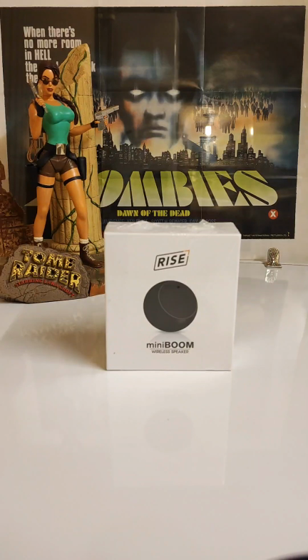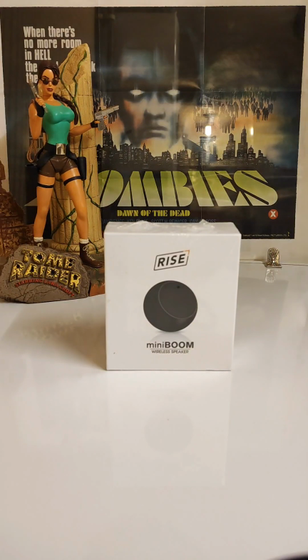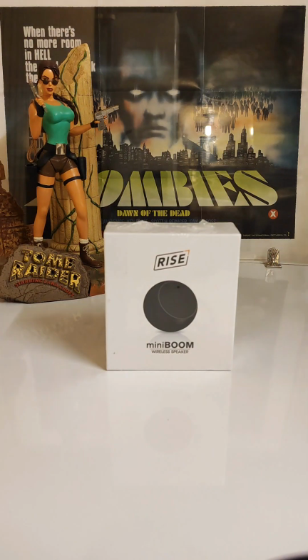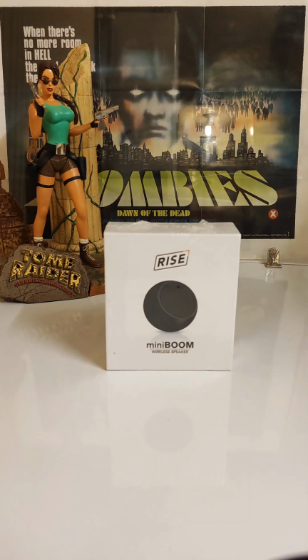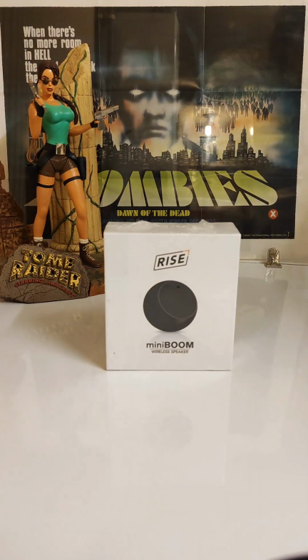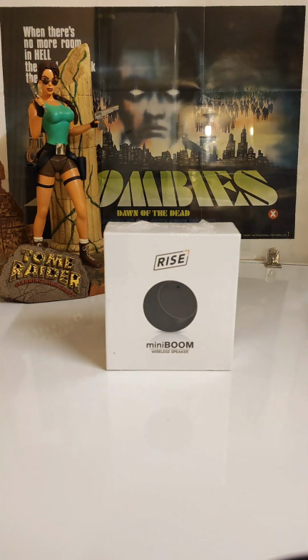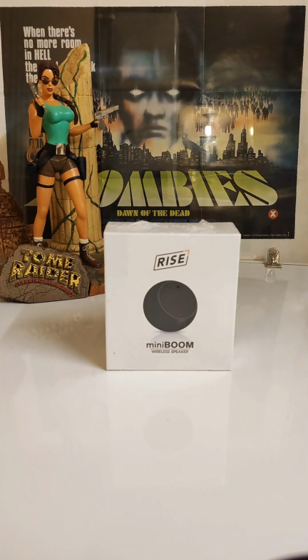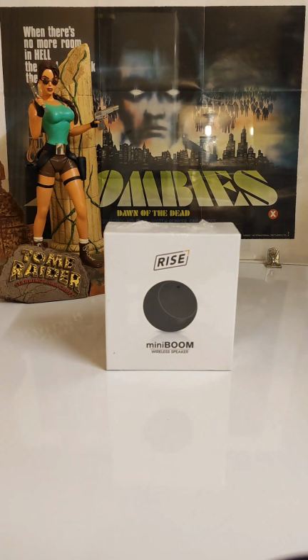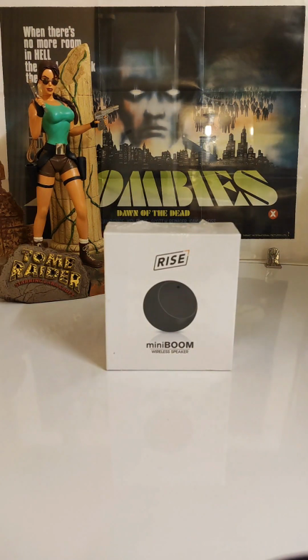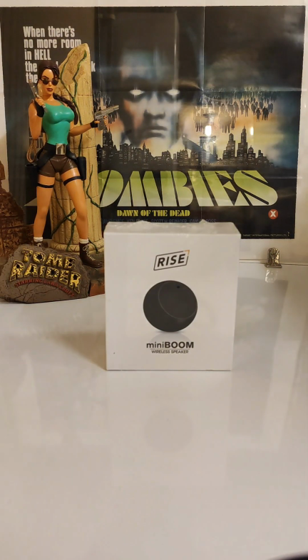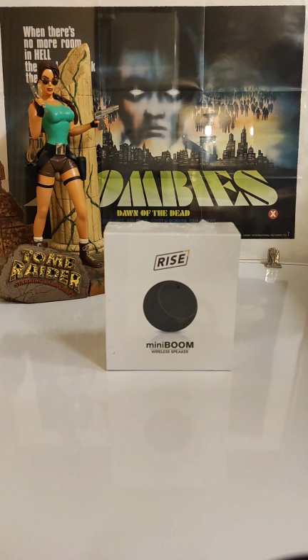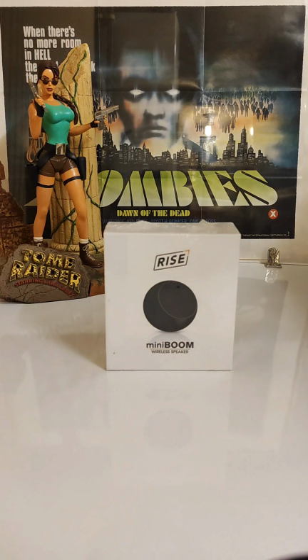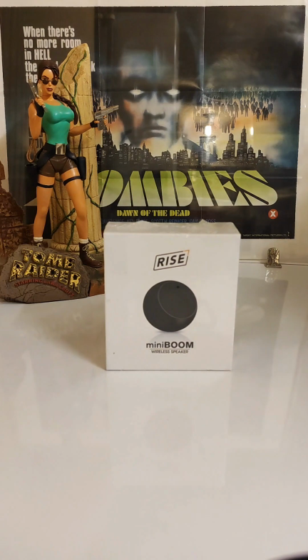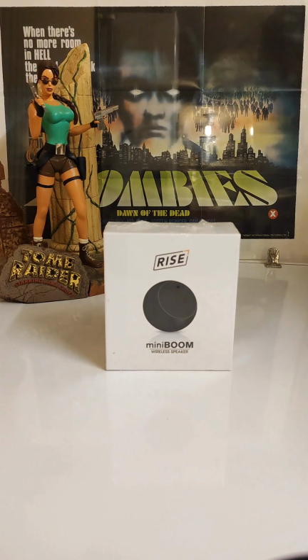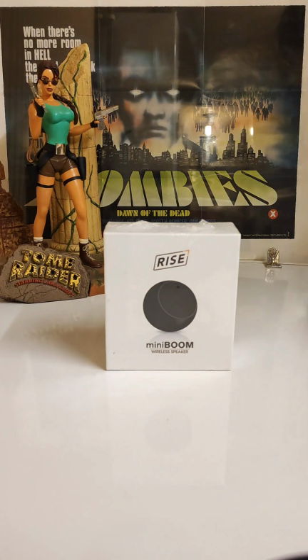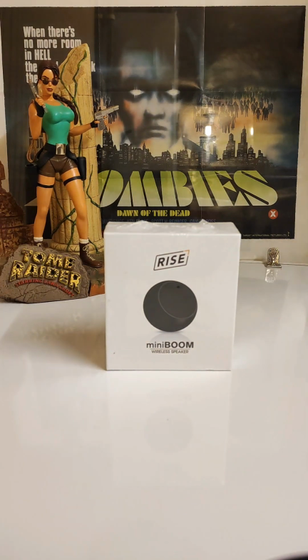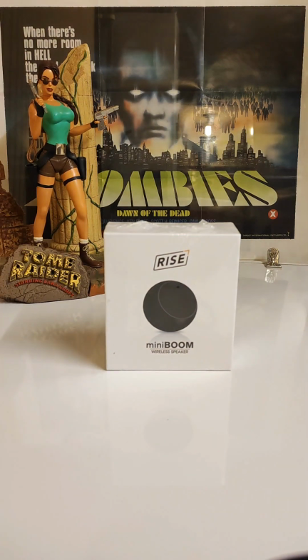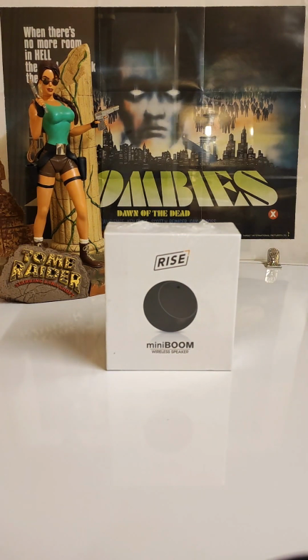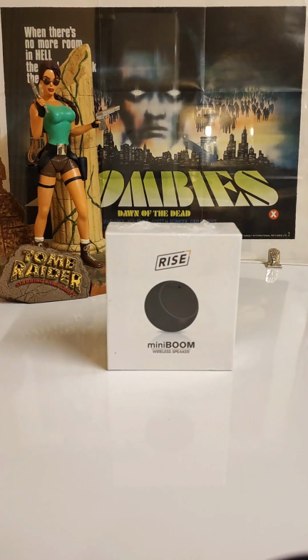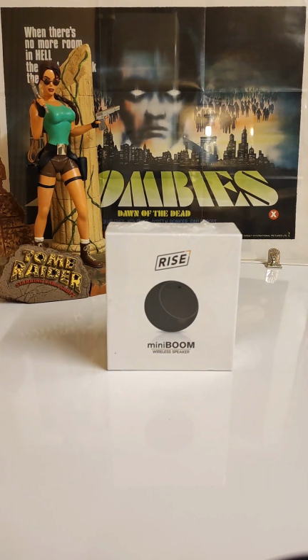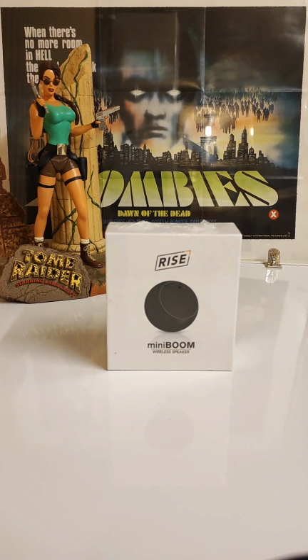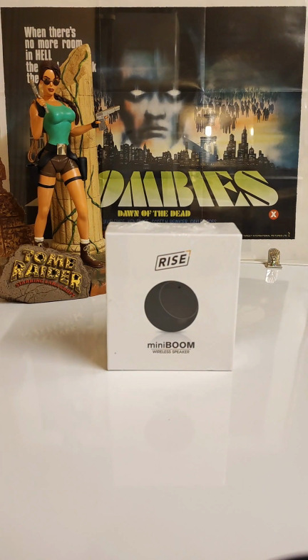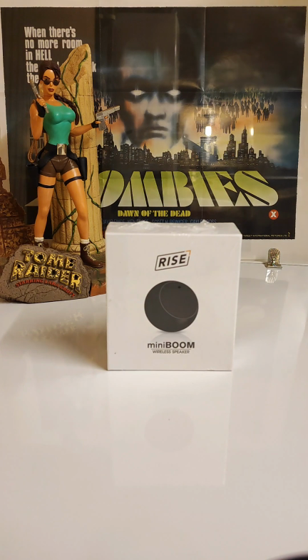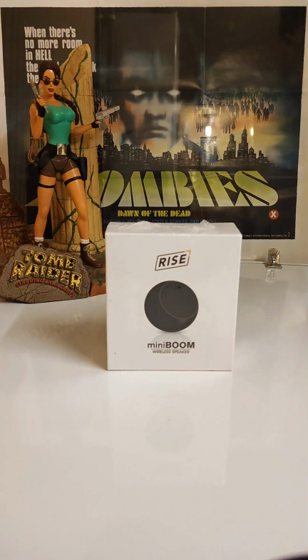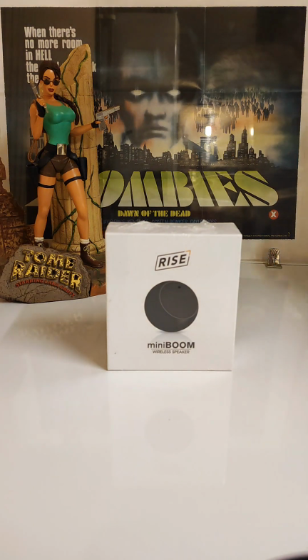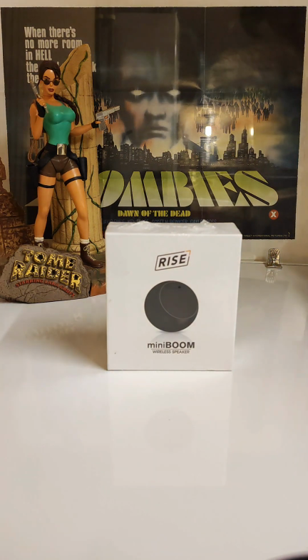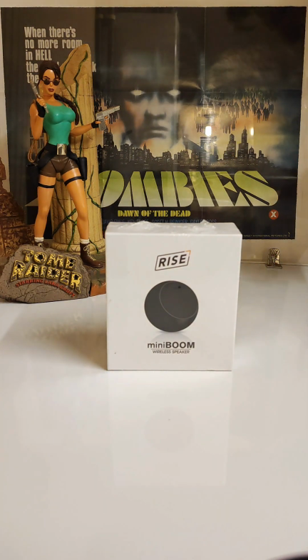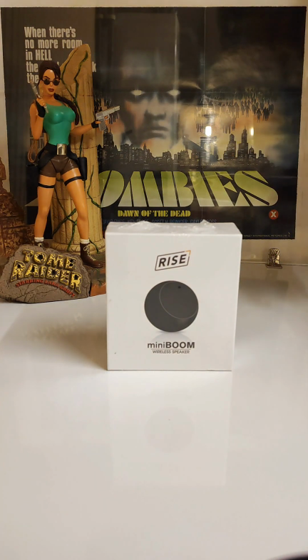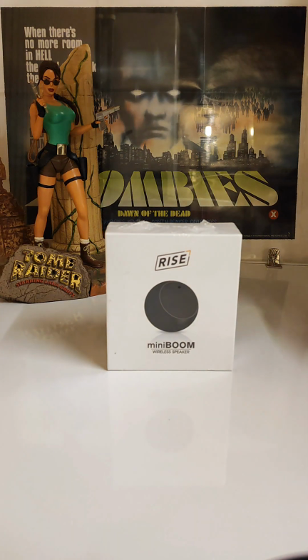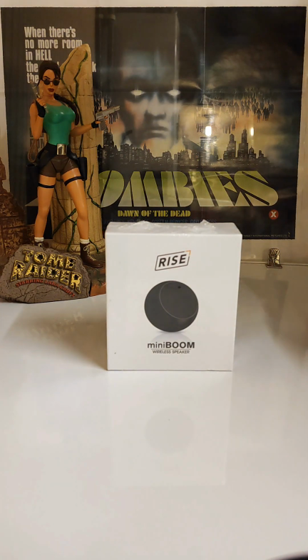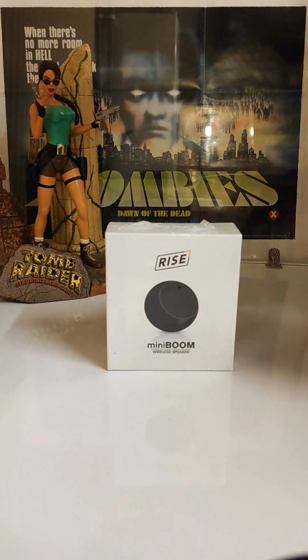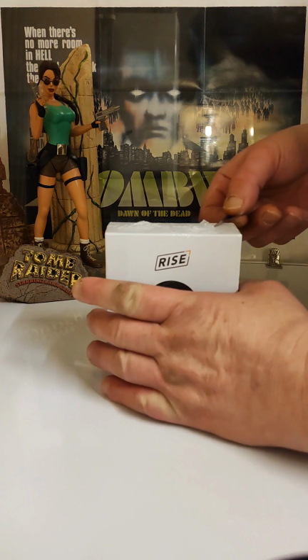Hey hey, it's Solcutter here. Today we're going to be unwrapping — unboxing, whichever you like — this Ryze Mini Boom Wireless Speaker. It's 18 to 24 quid on Amazon, but I got this for 3 quid. Let's see what this is like.